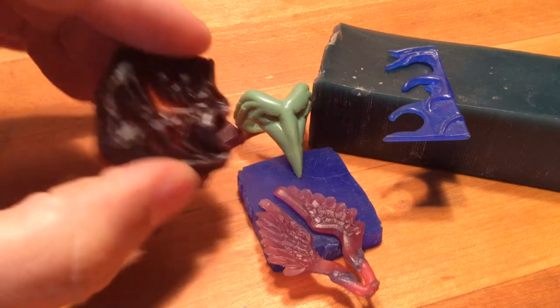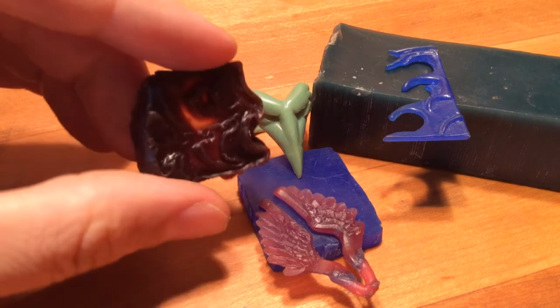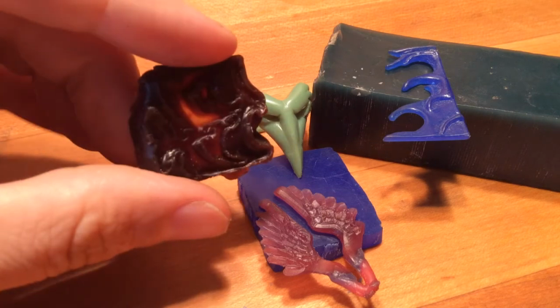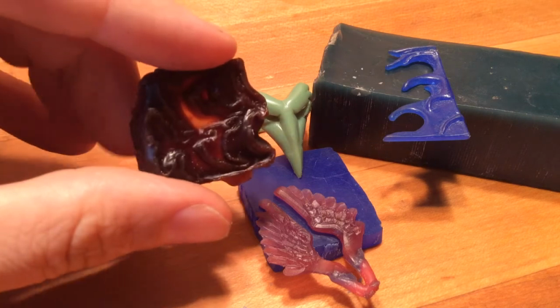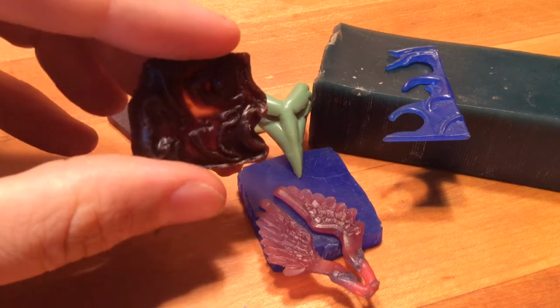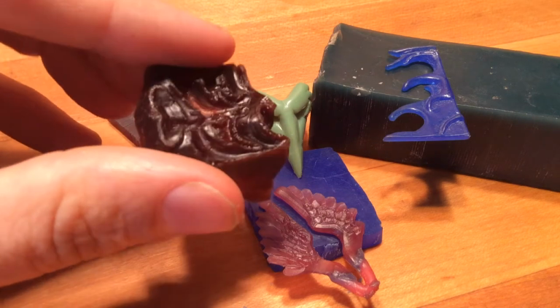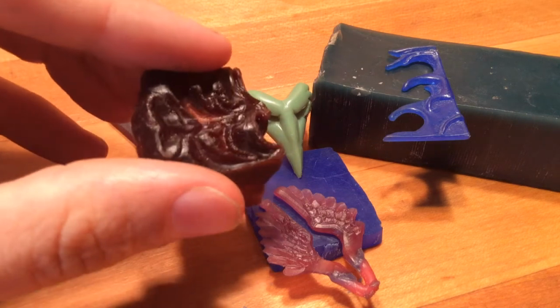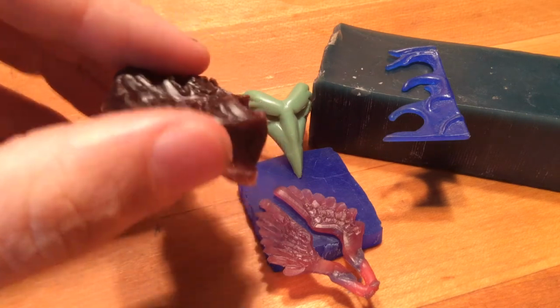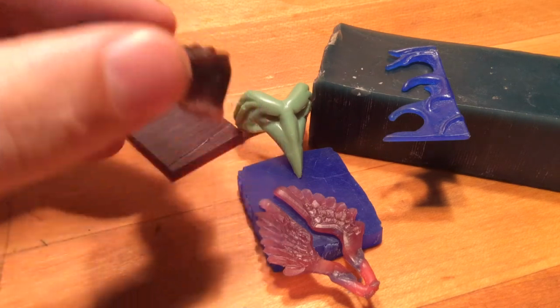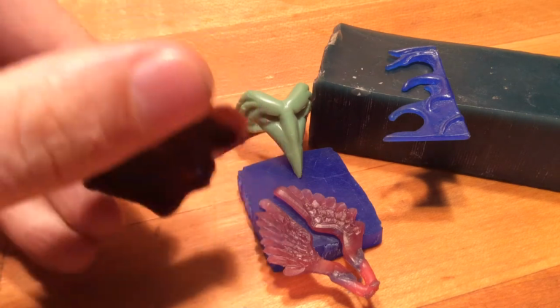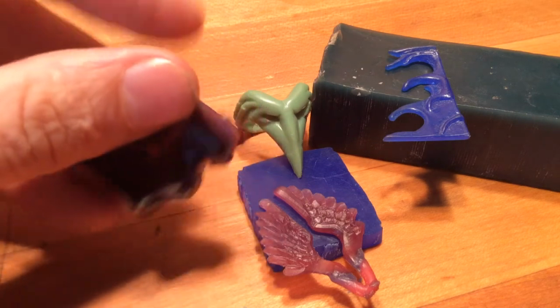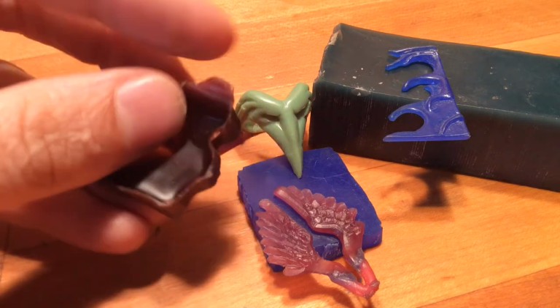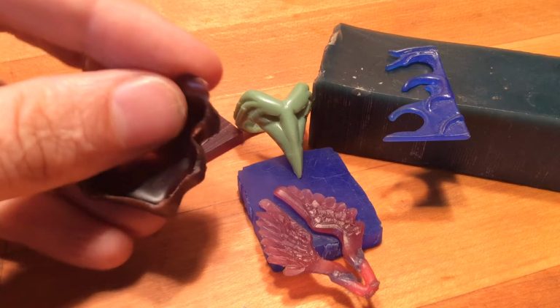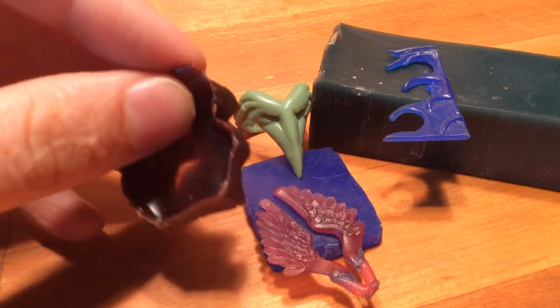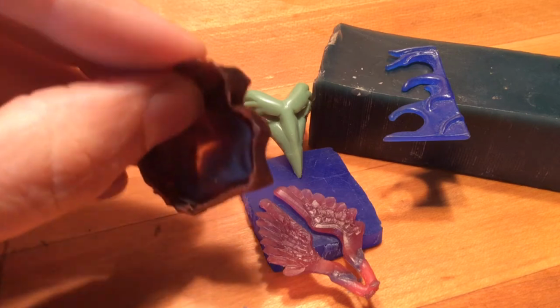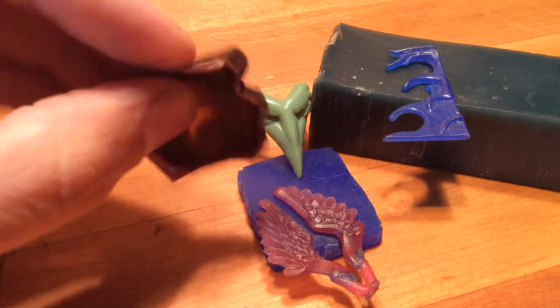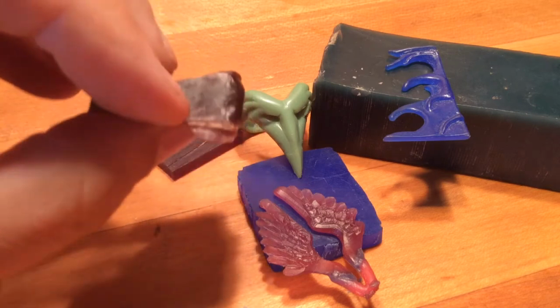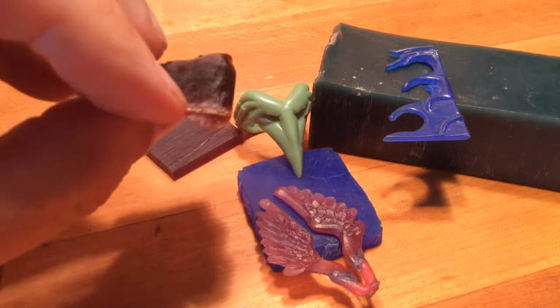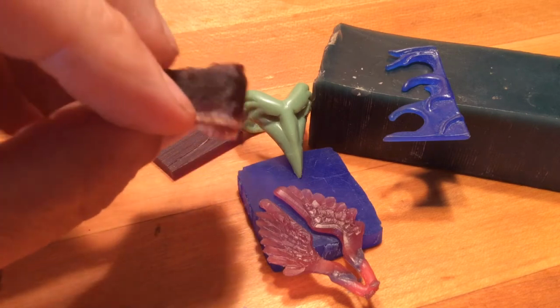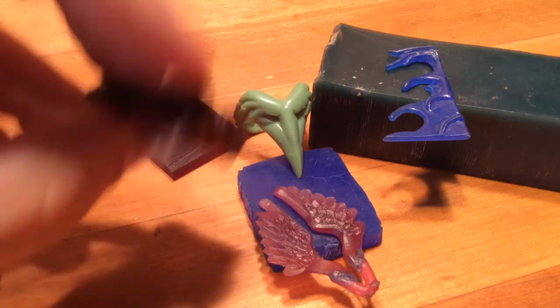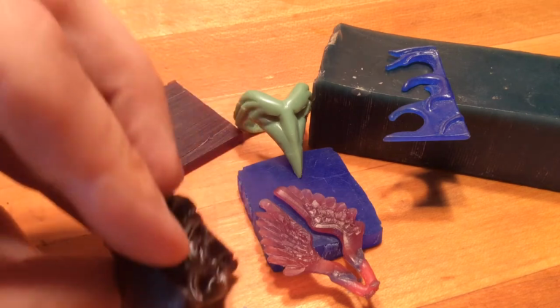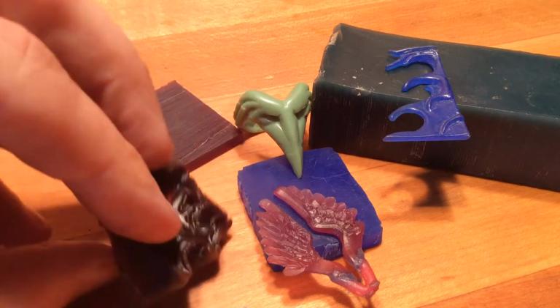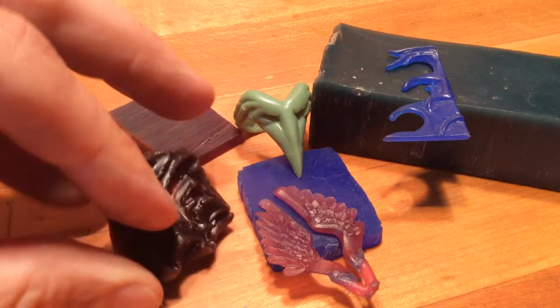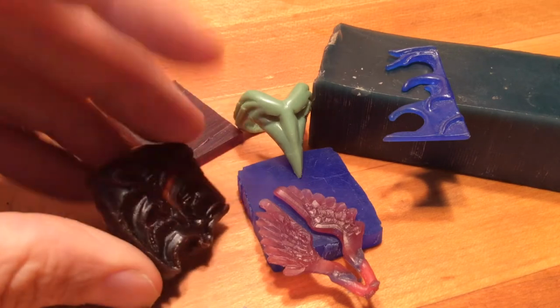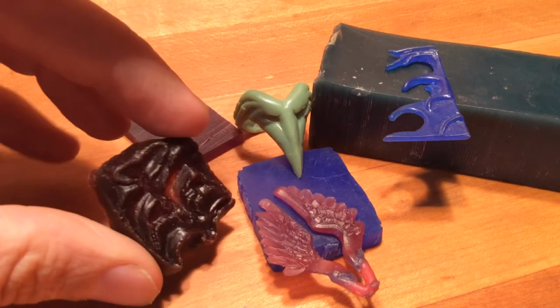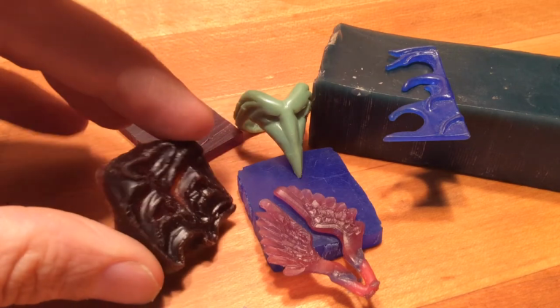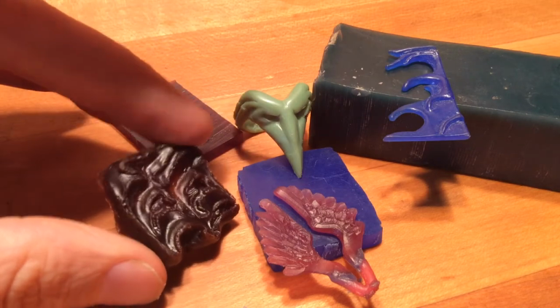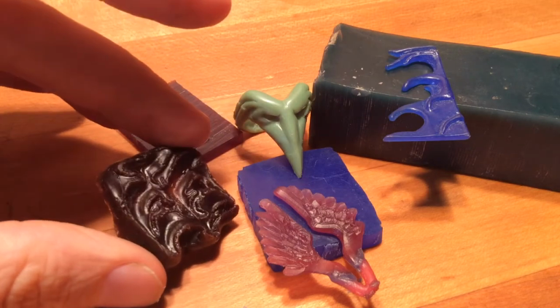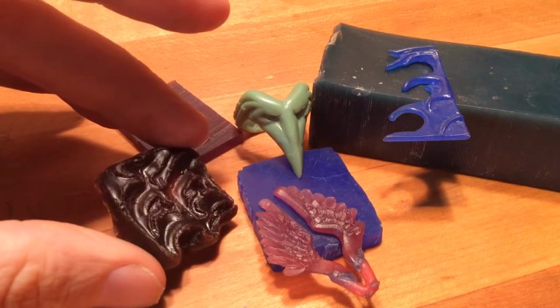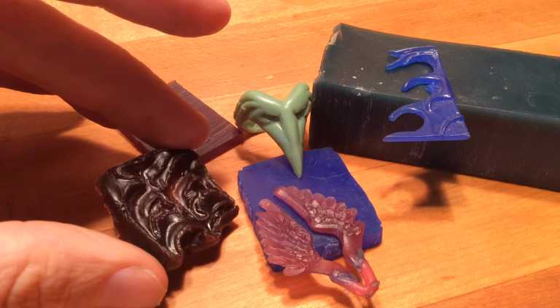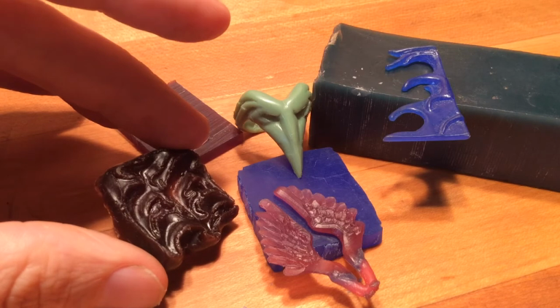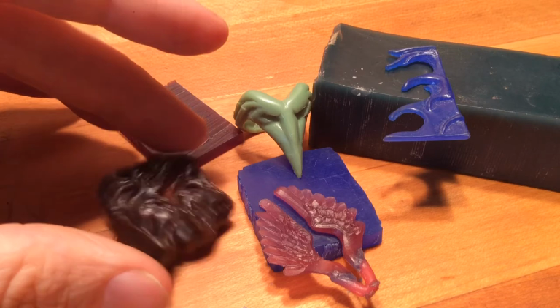Here we have a brown microcrystalline. It's a very flexible, castable sculpture wax. This is commonly used with large-scale bronze castings.